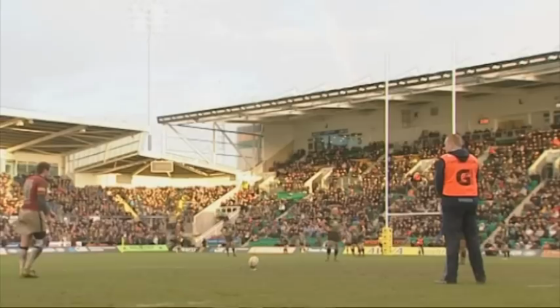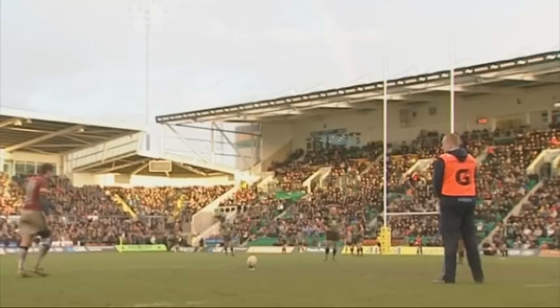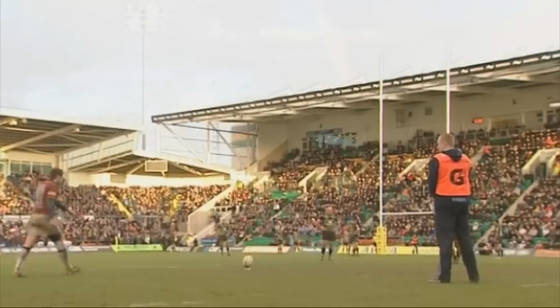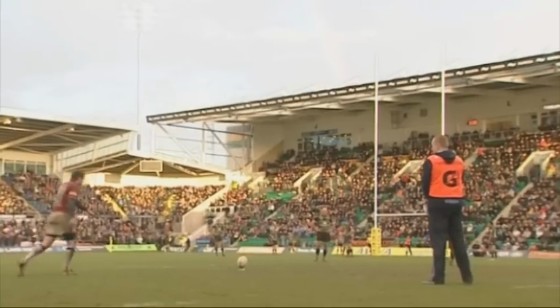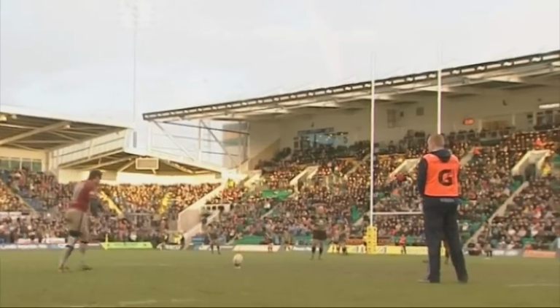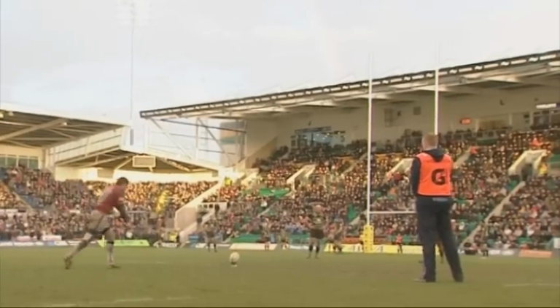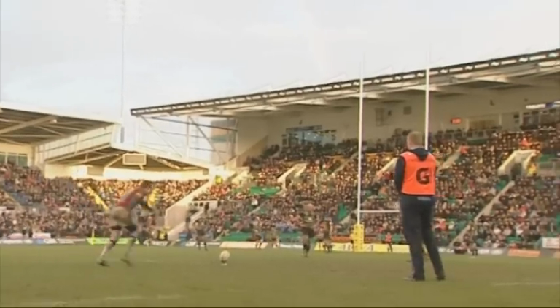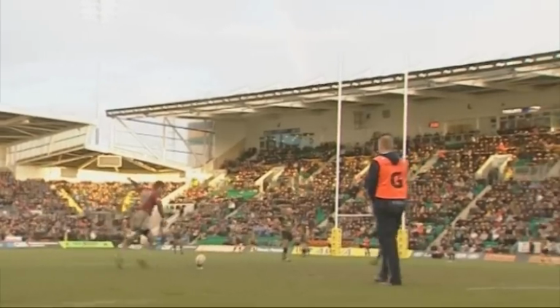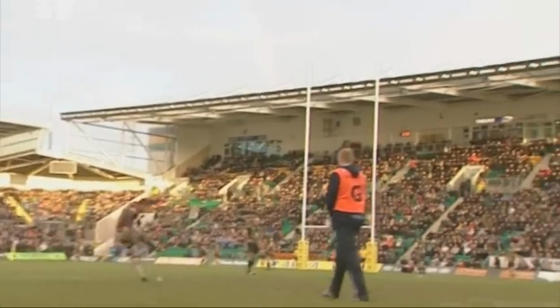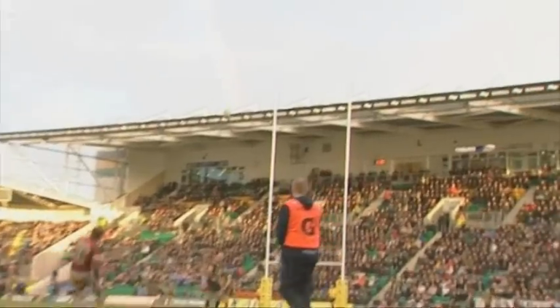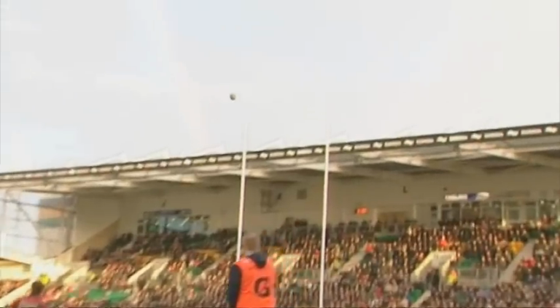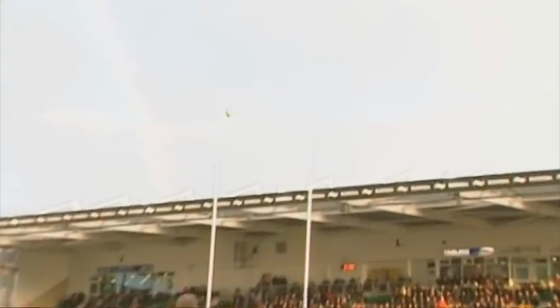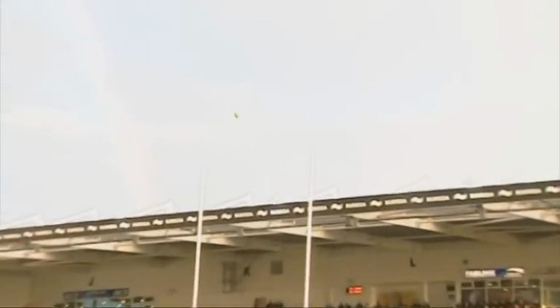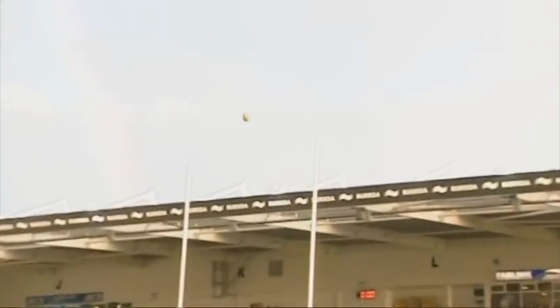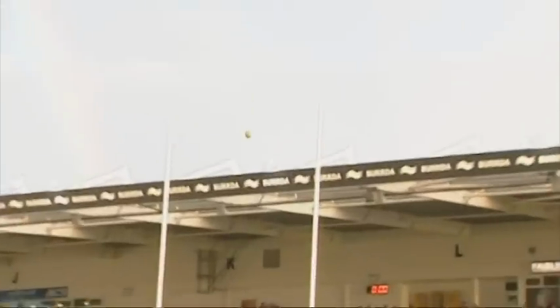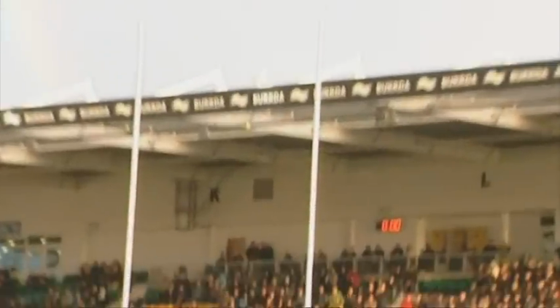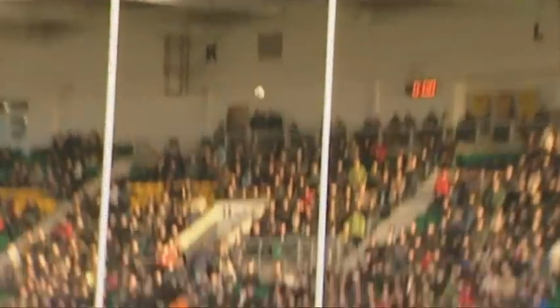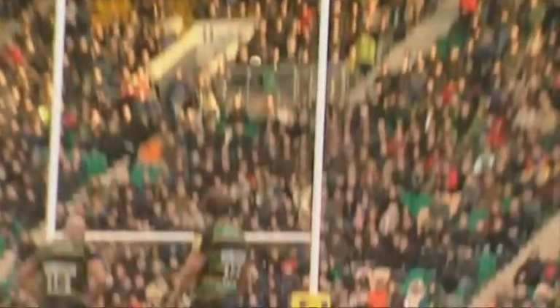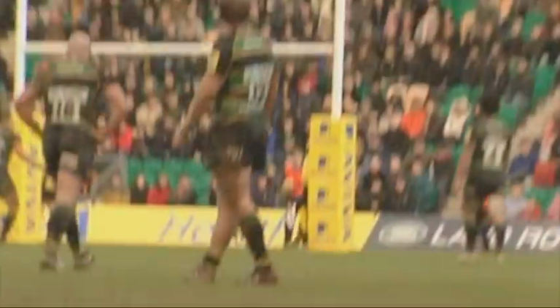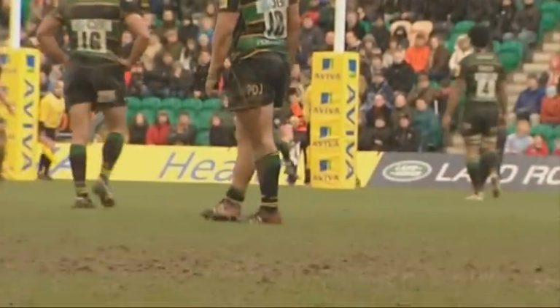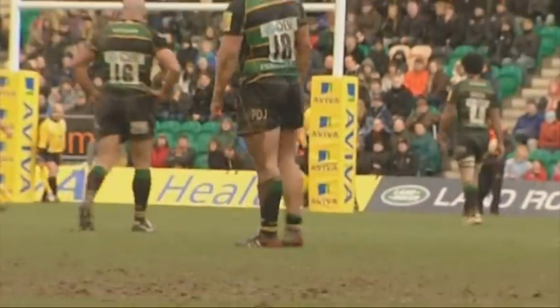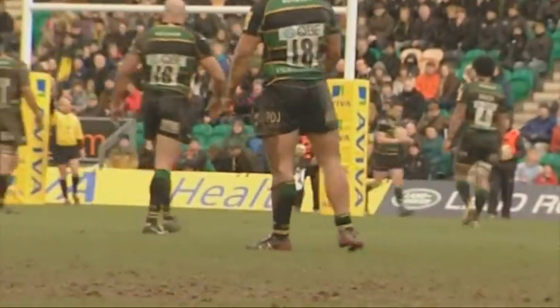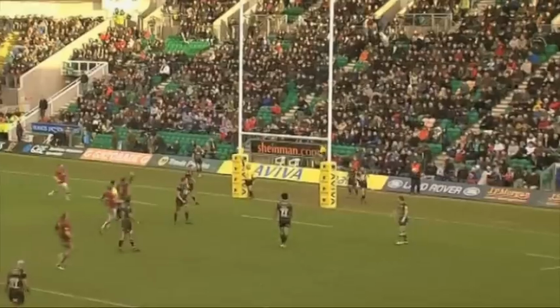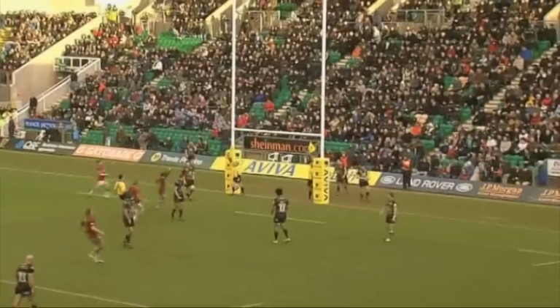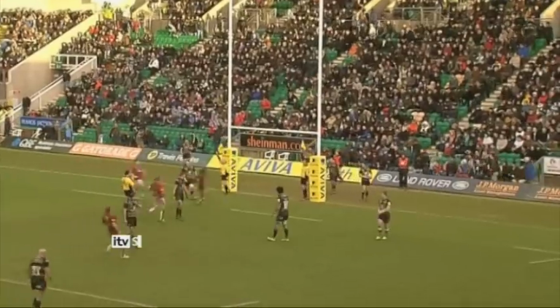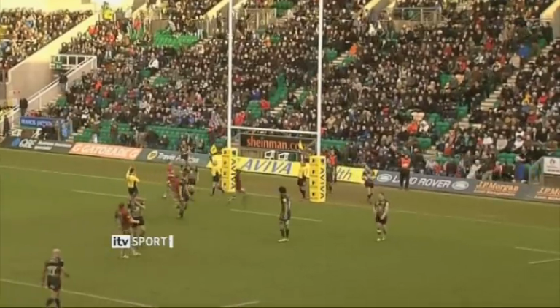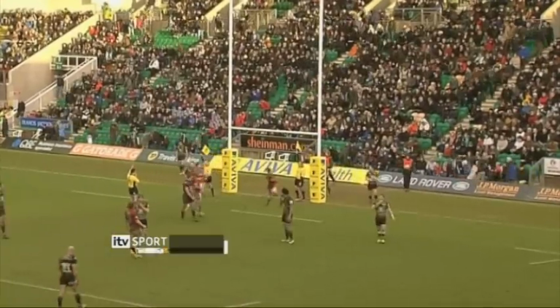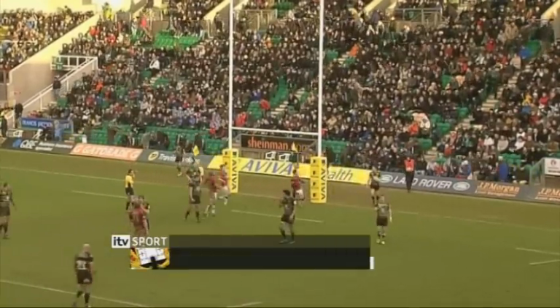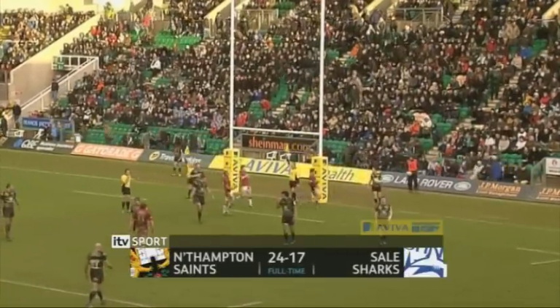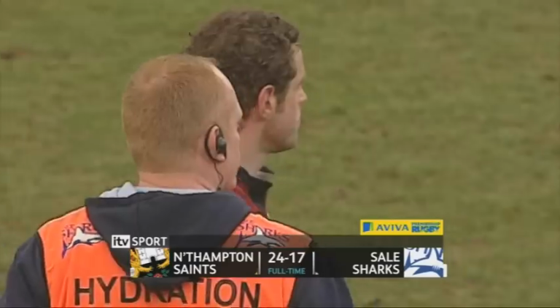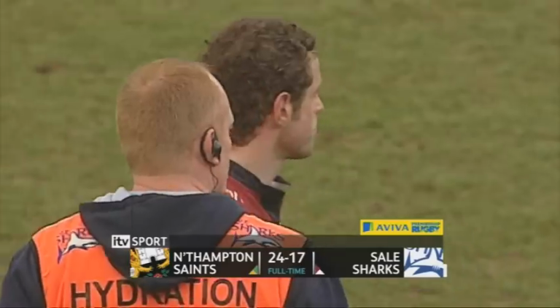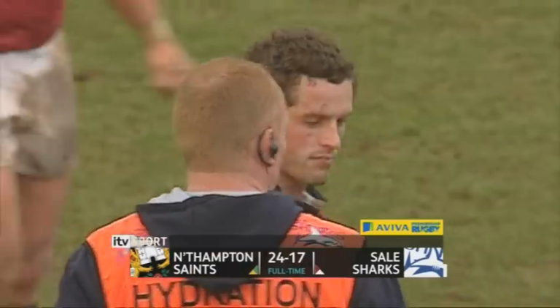But with the last kick of the game McLeod kept his nerve to score from distance. Northampton then maintain their playoff quest. Final score: Northampton 24, Sale 17.